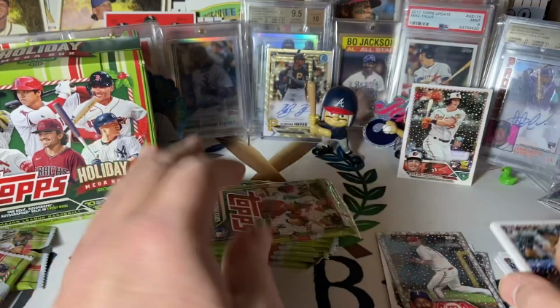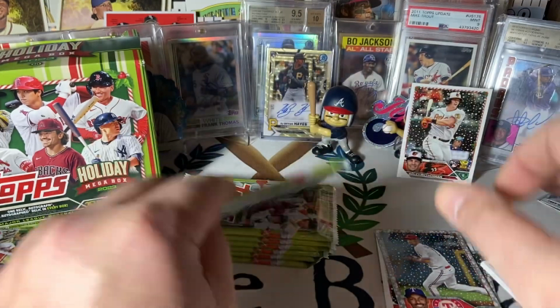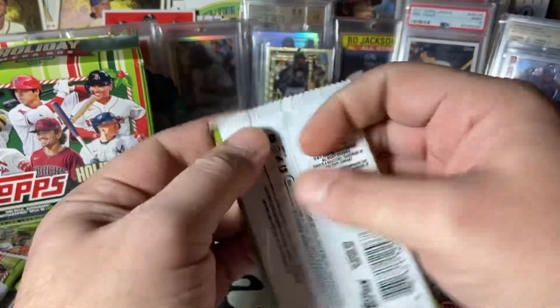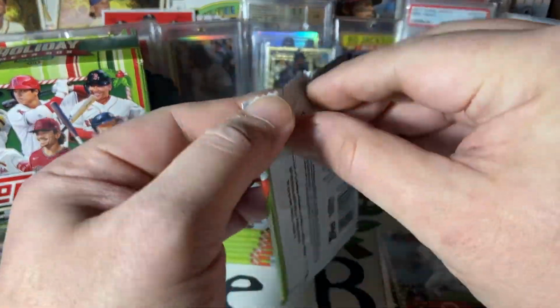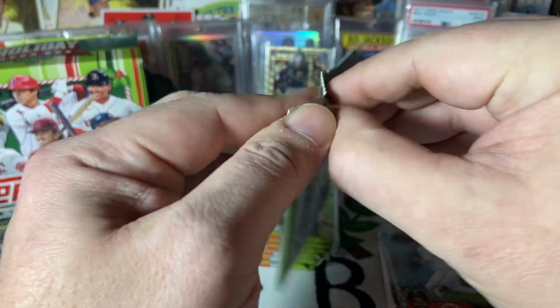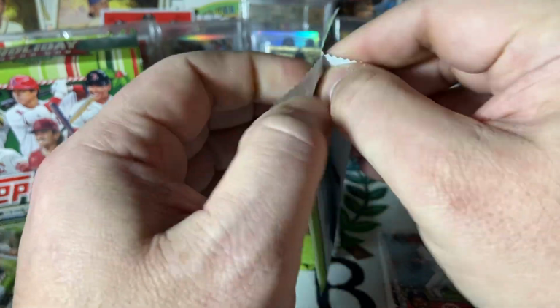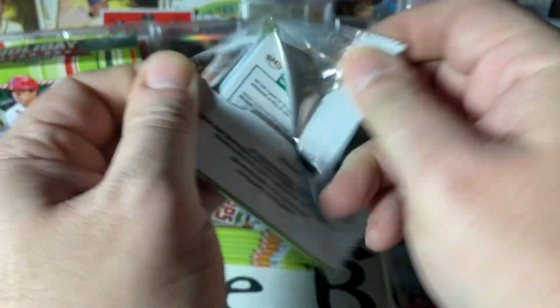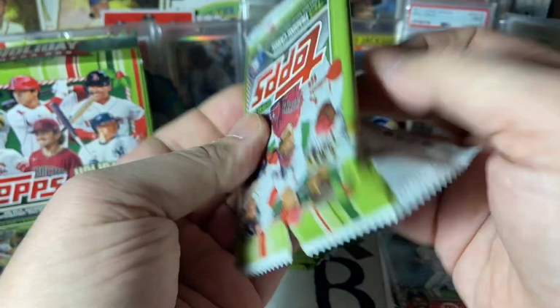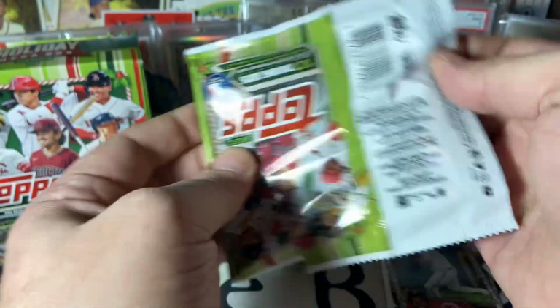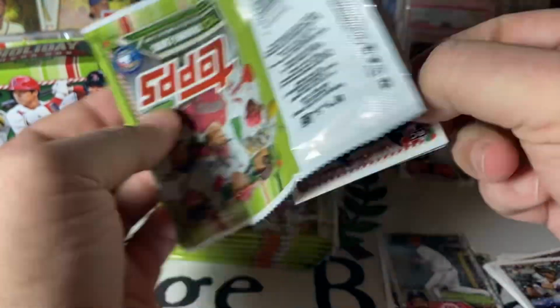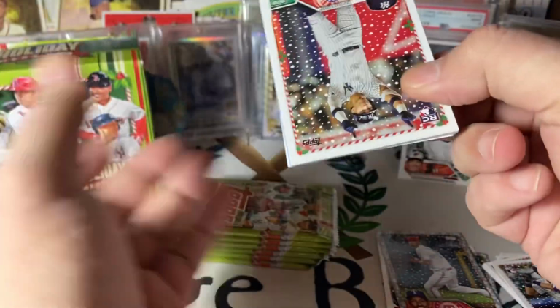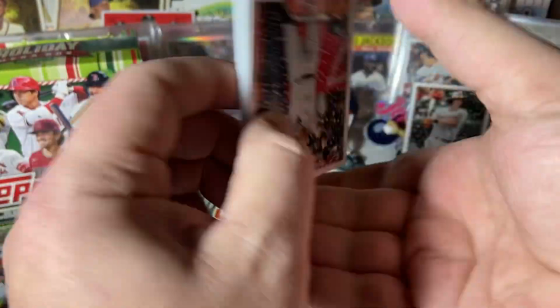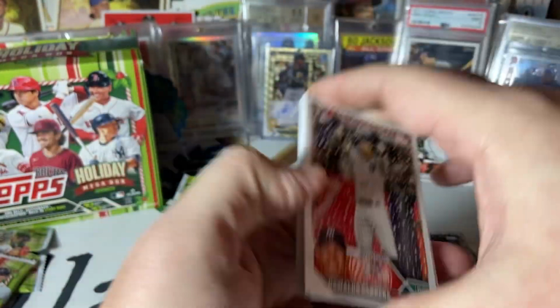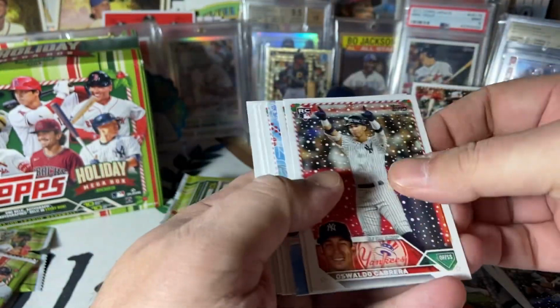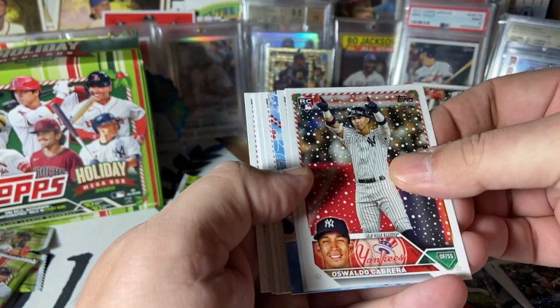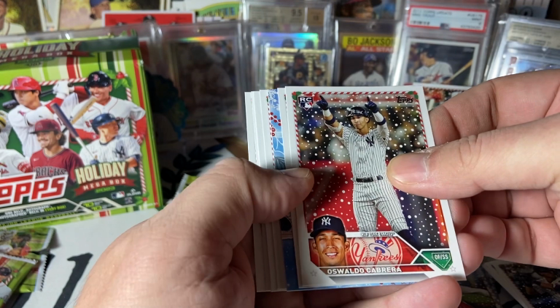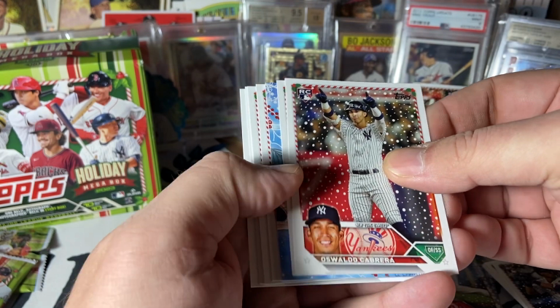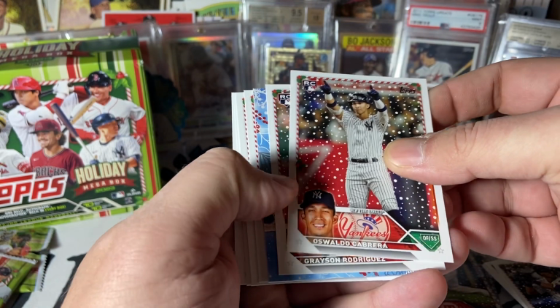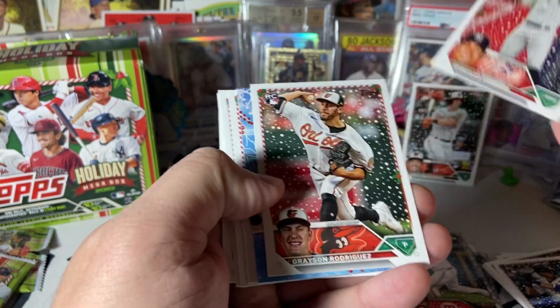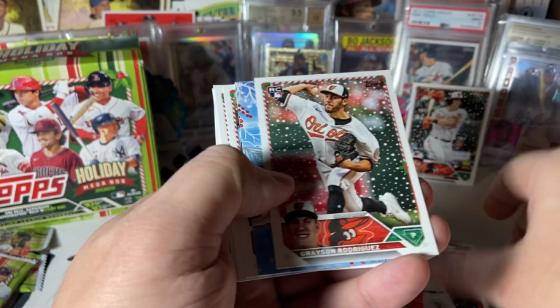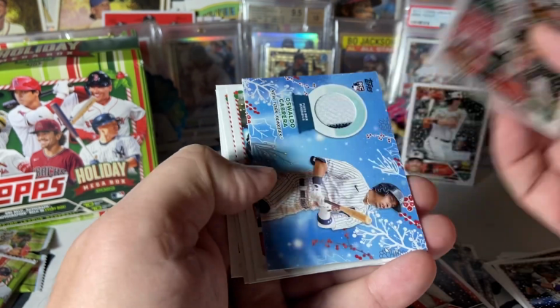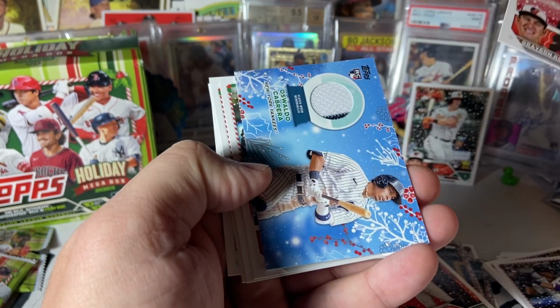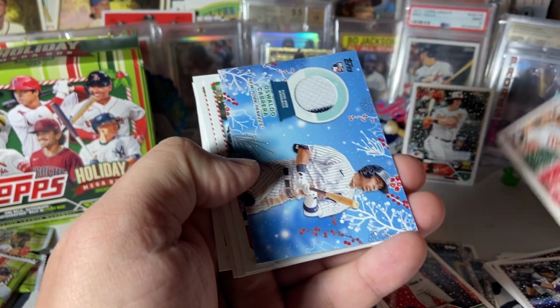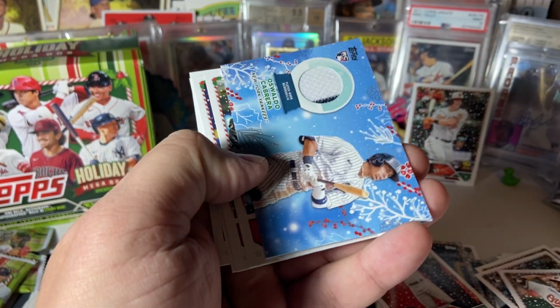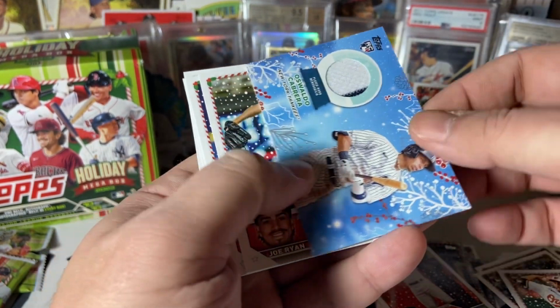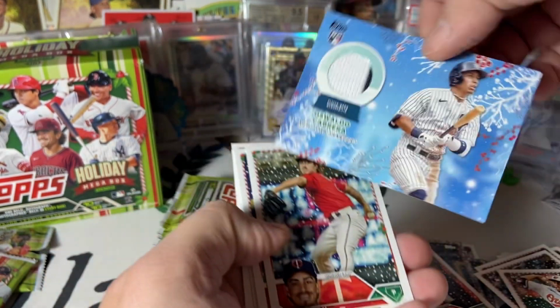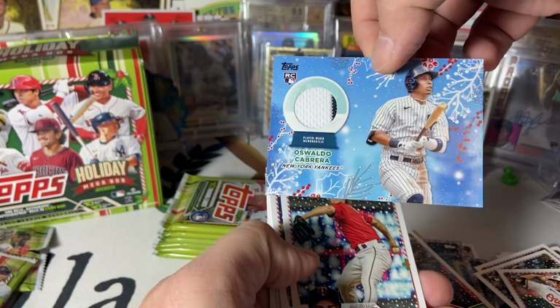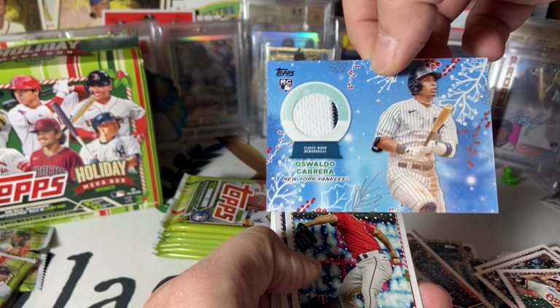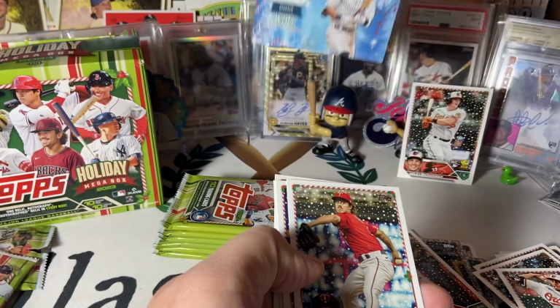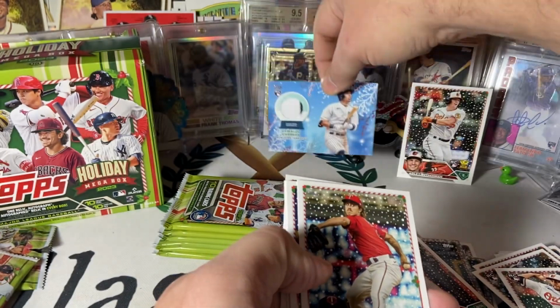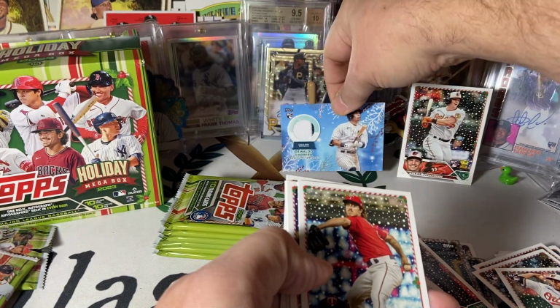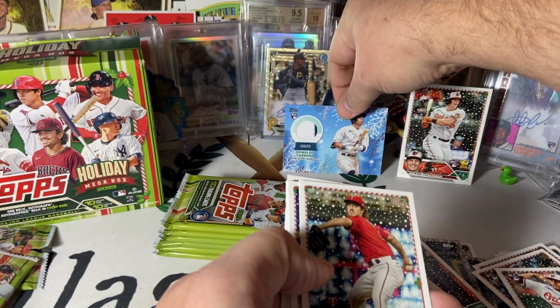I do try to put this set together every year. I don't think I'm going to be doing it this year though because I only got two mega boxes. We got our relic coming up — and it is a rookie relic: Oswaldo Cabrera with a little bit of a pinstripe poking through there. So that's pretty cool.